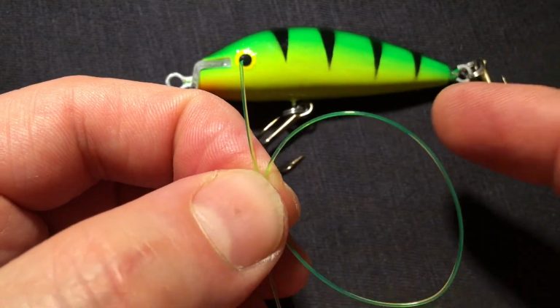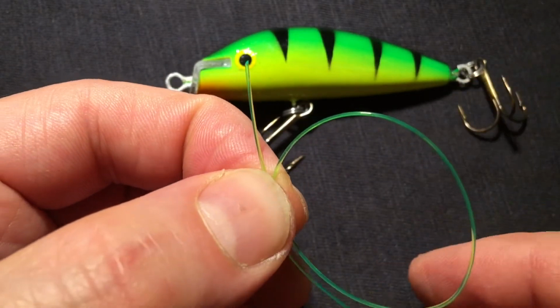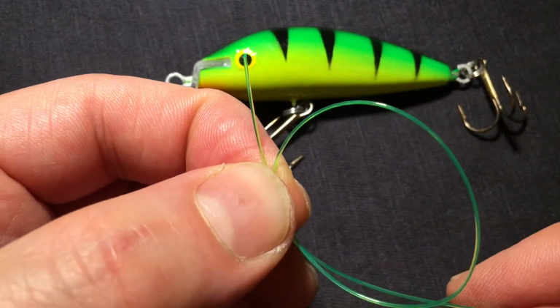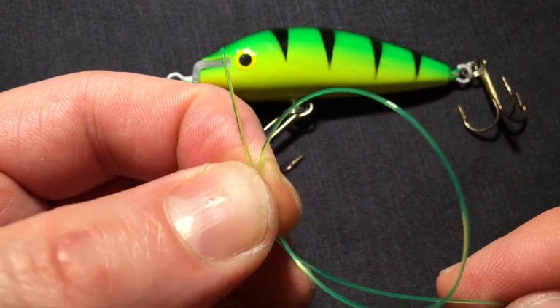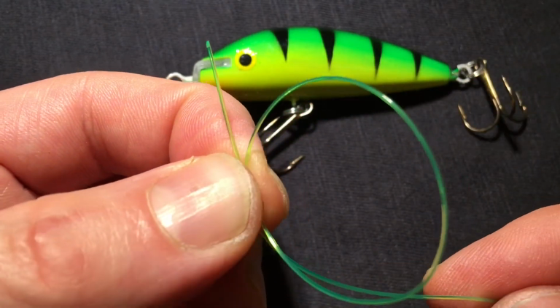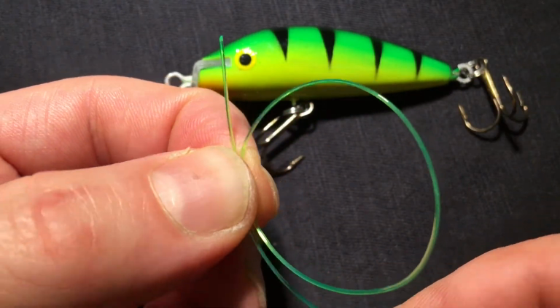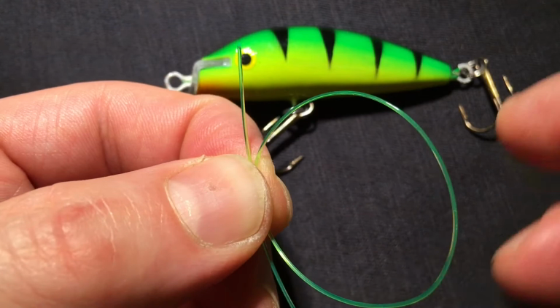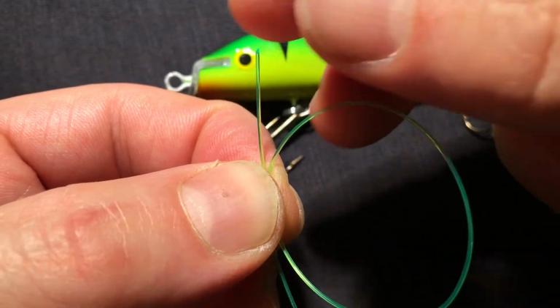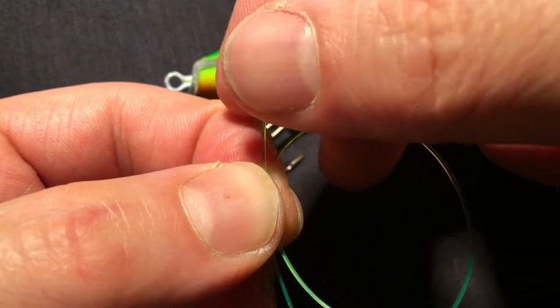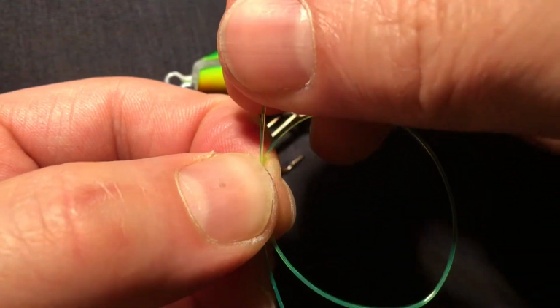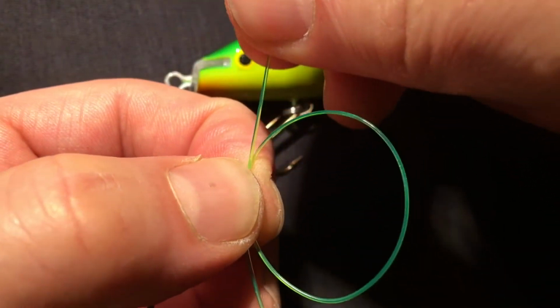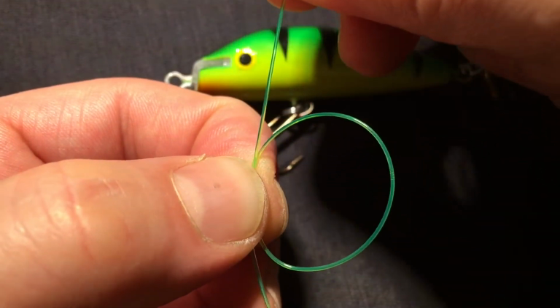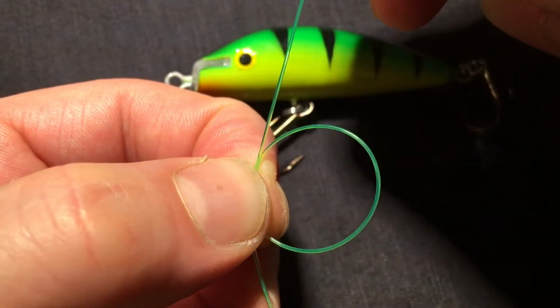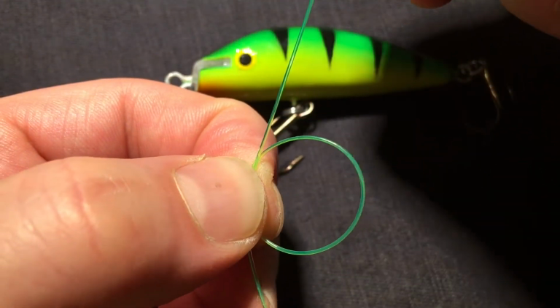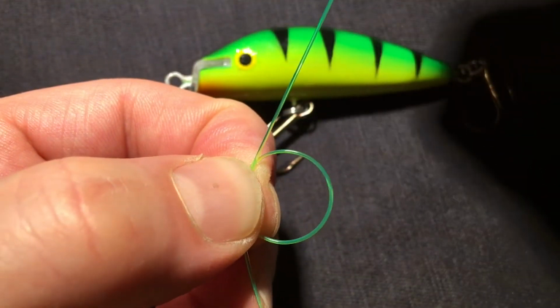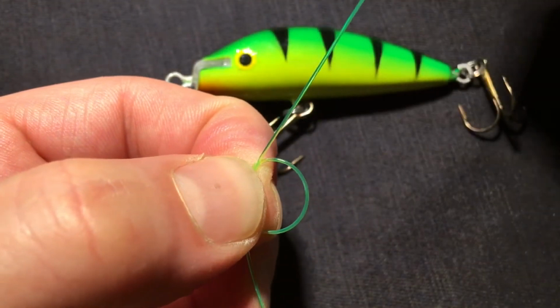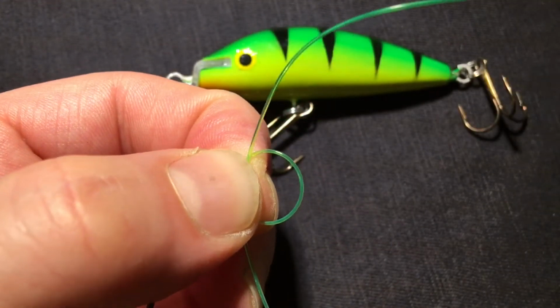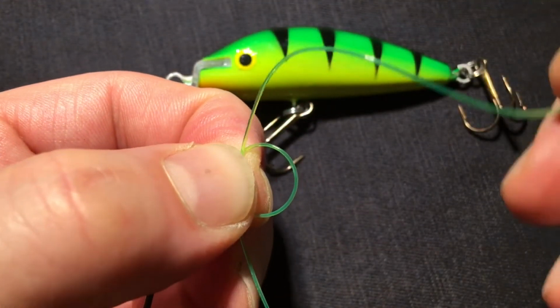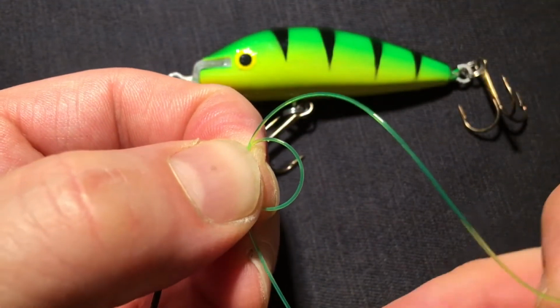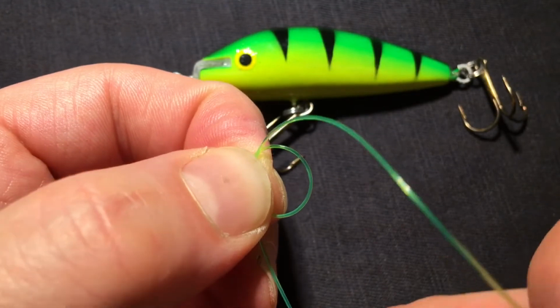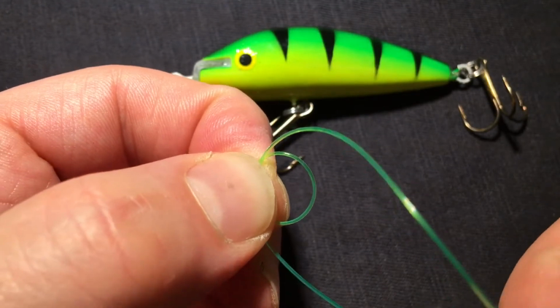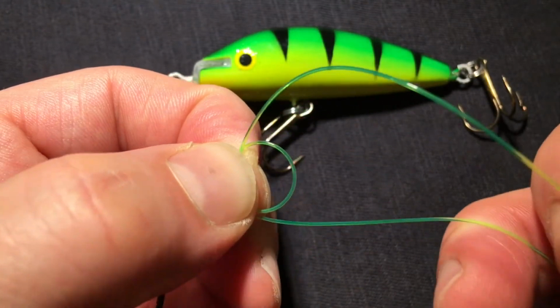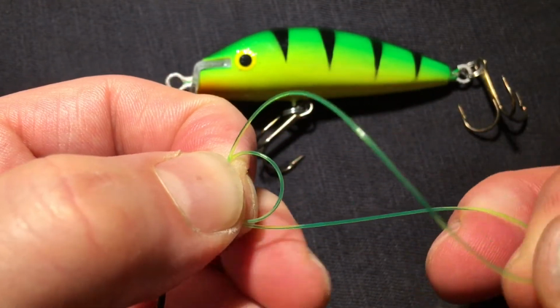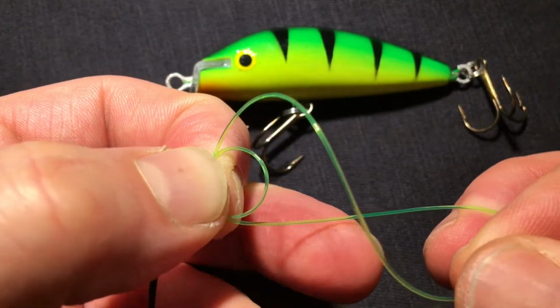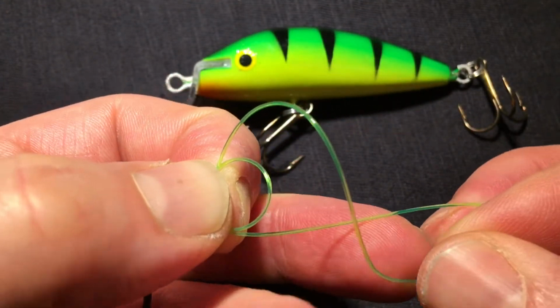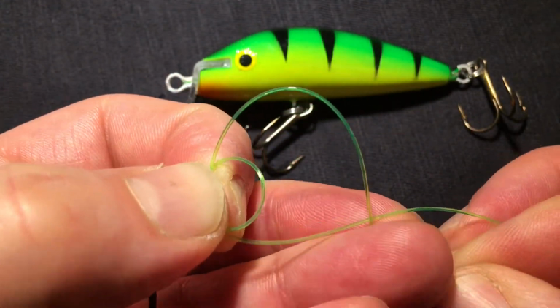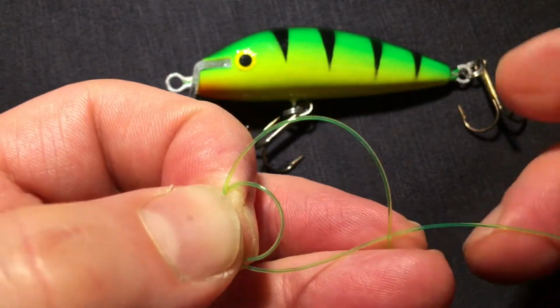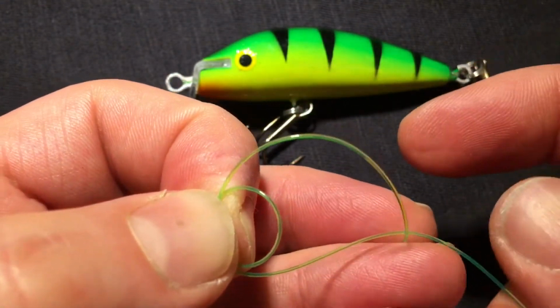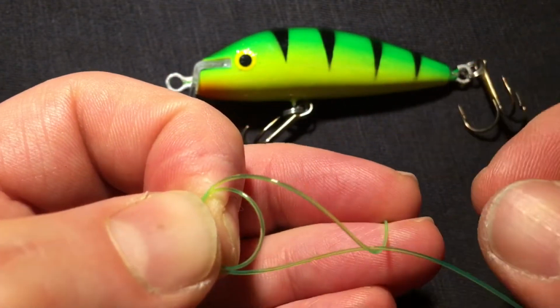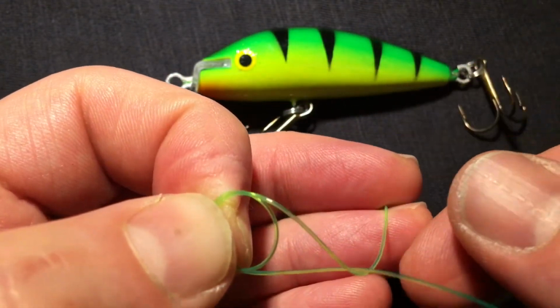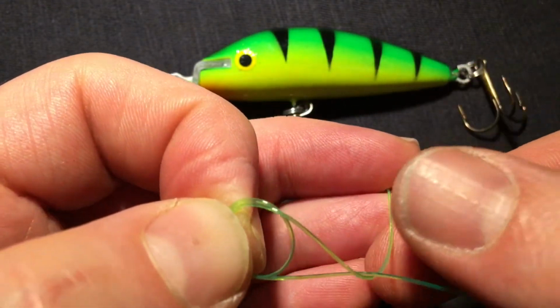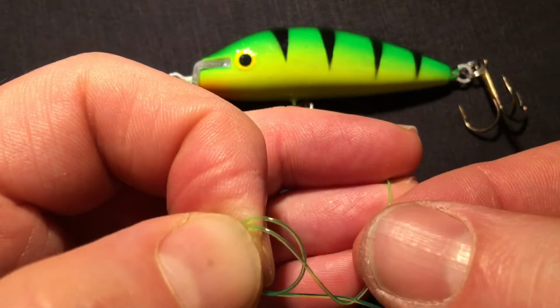So you create a loop like this. You pull a little bit on the tag and then you wrap the tag three times around the main line.